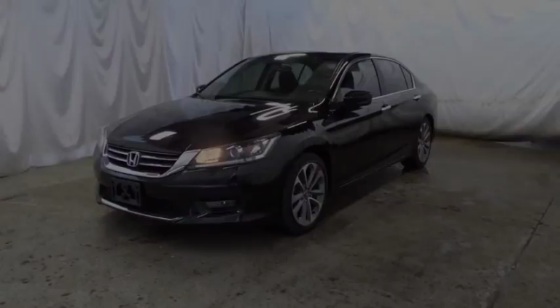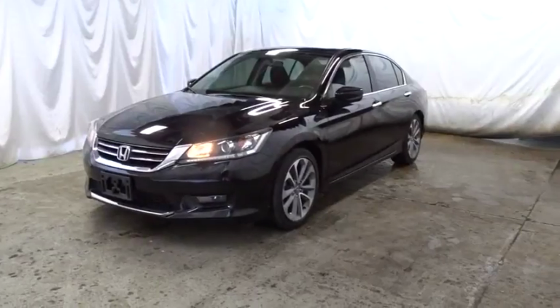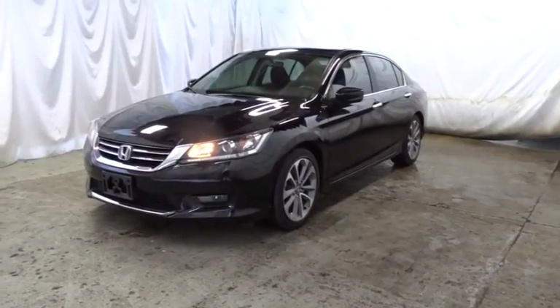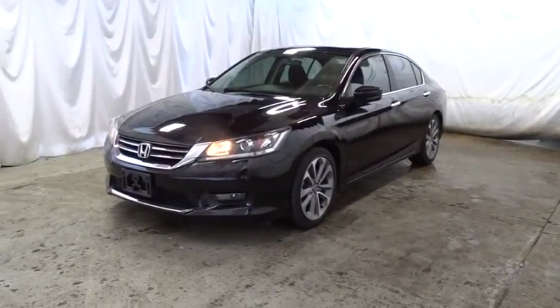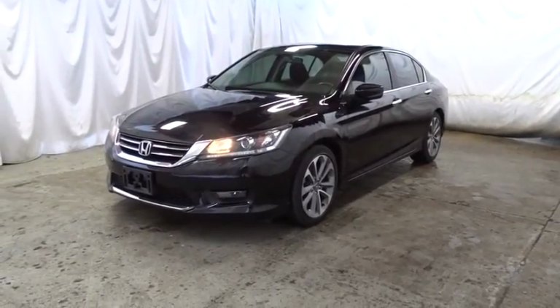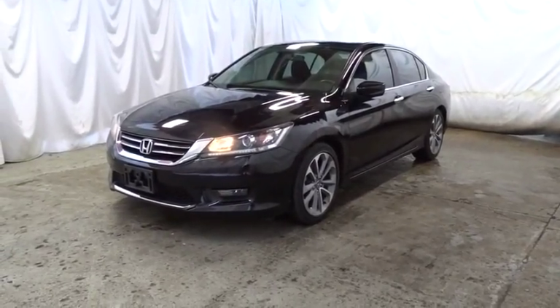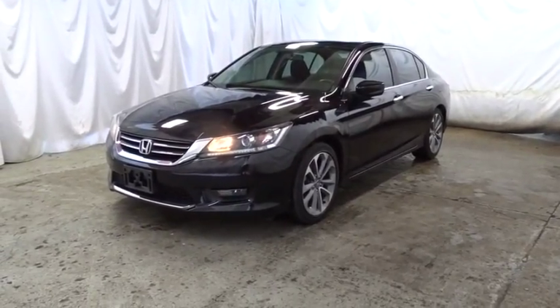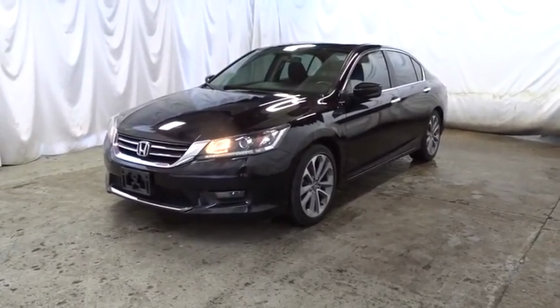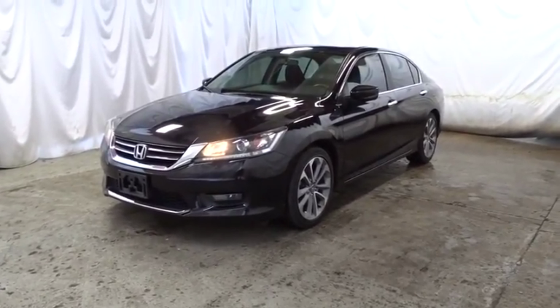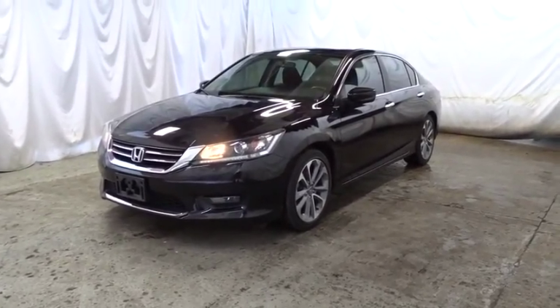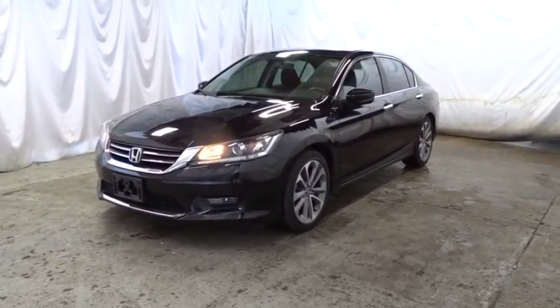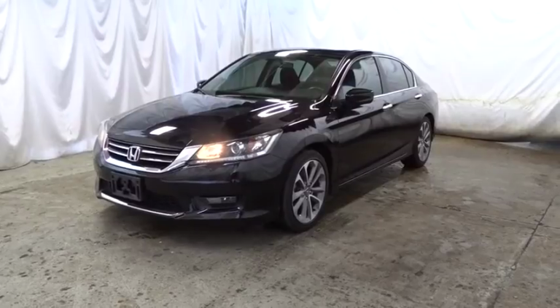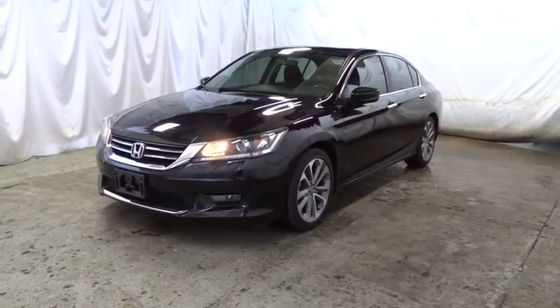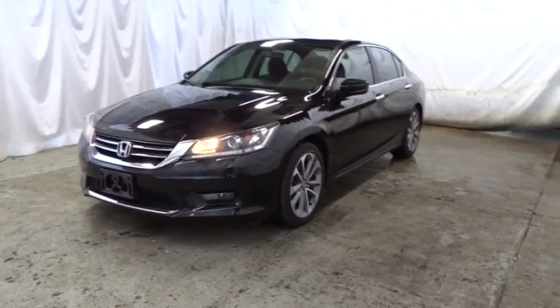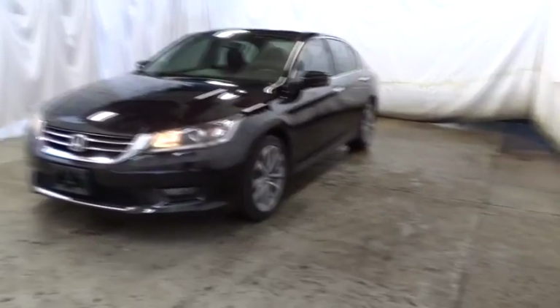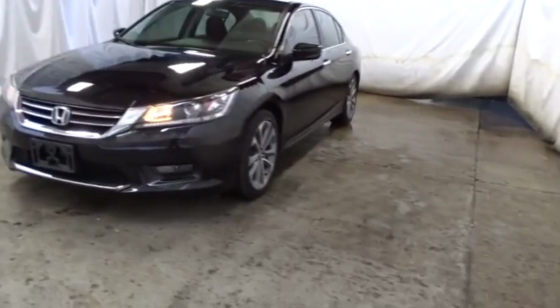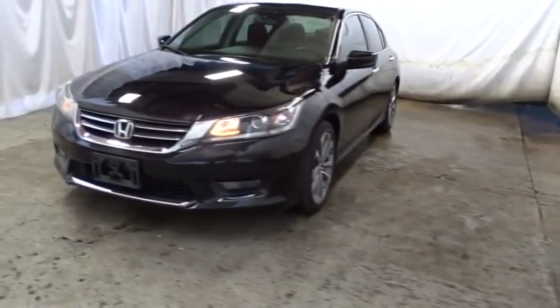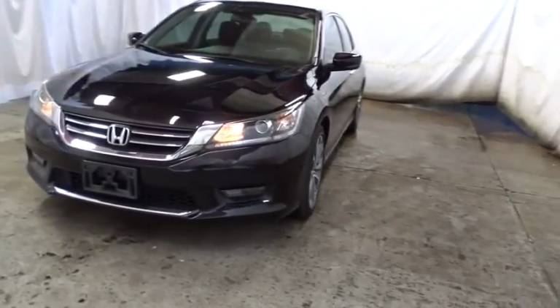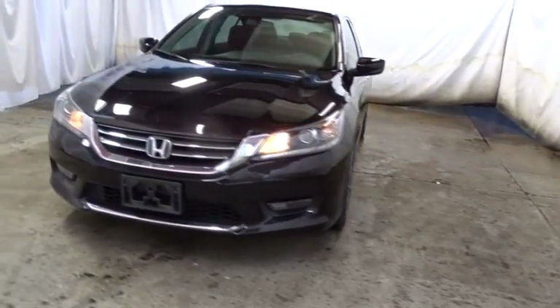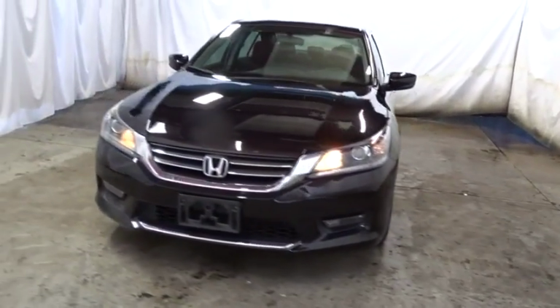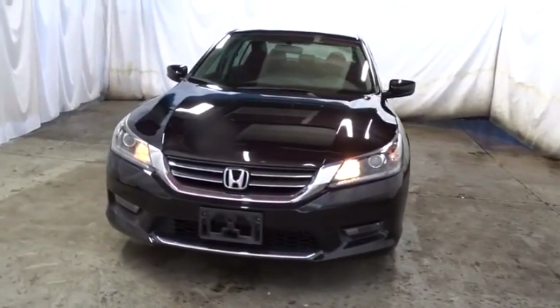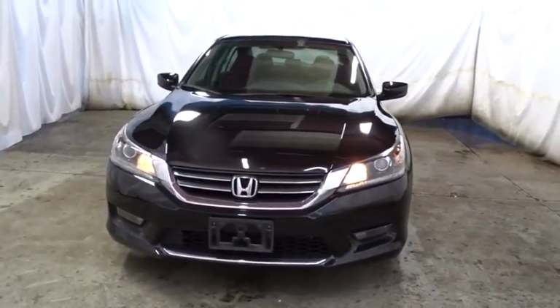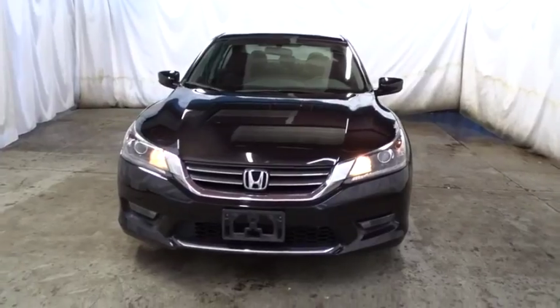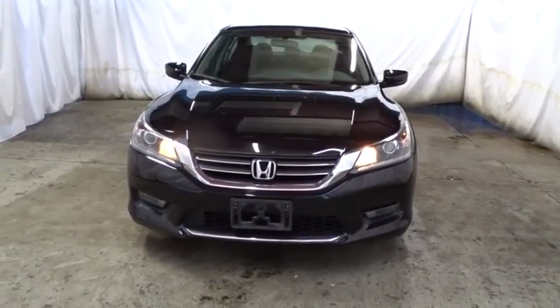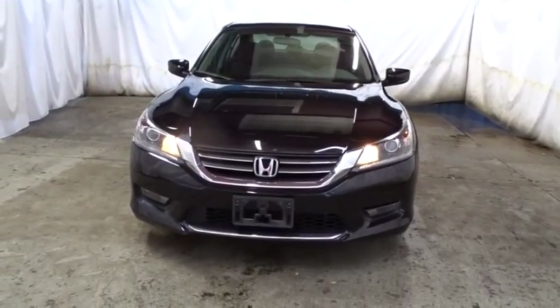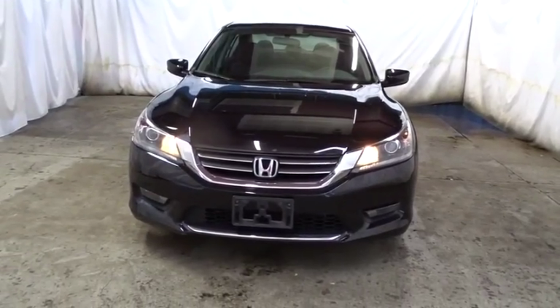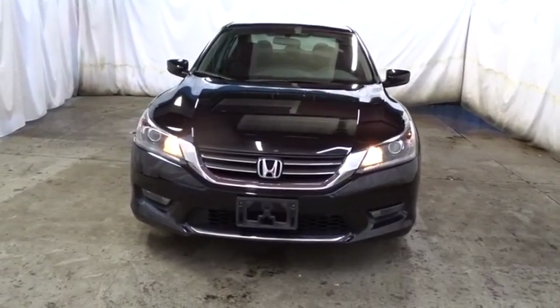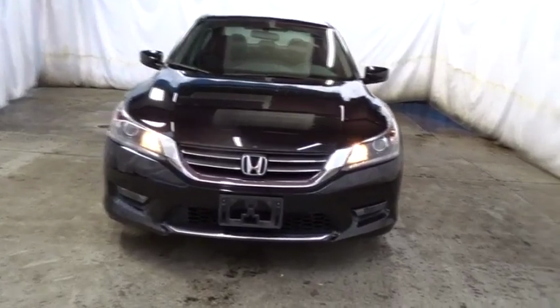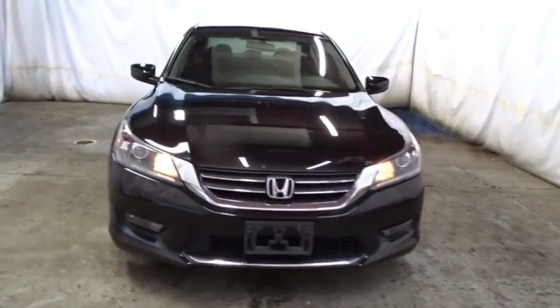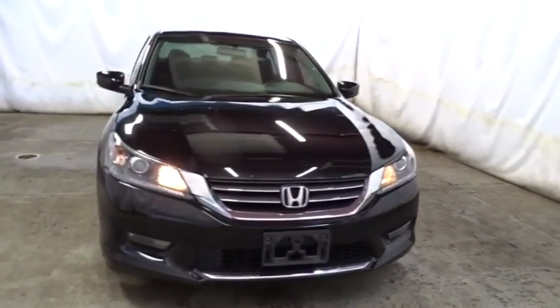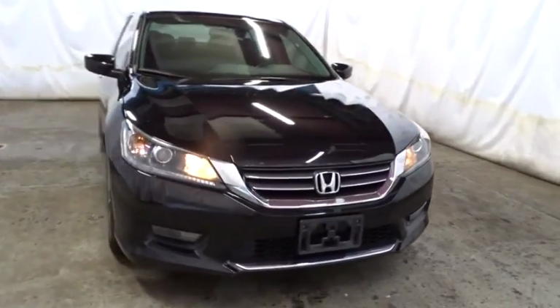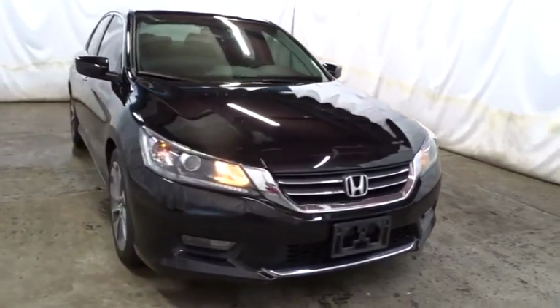The 2014 Honda Accord — ingeniously simple, yet overflowing with luxury and technological creativity. All that and more in the Accord. This vehicle has less than 50,000 miles. Here are some of this vehicle's great options.